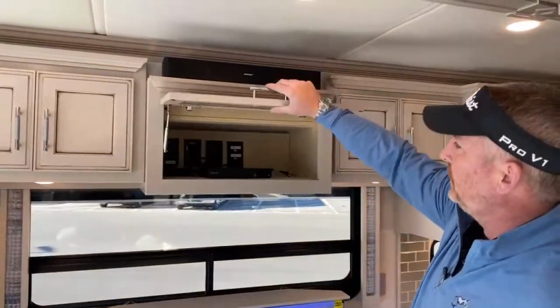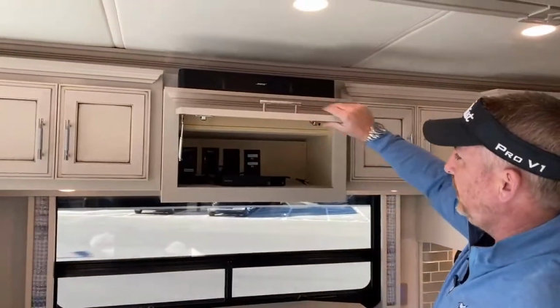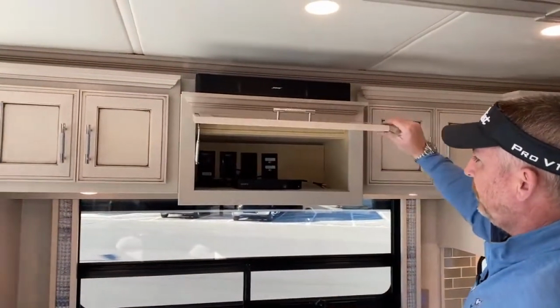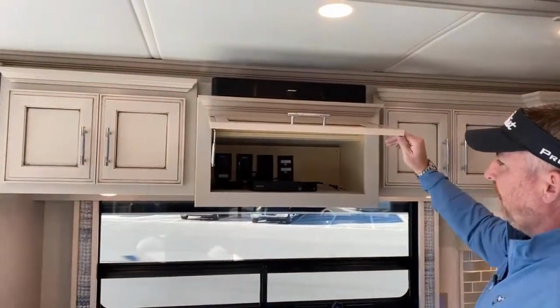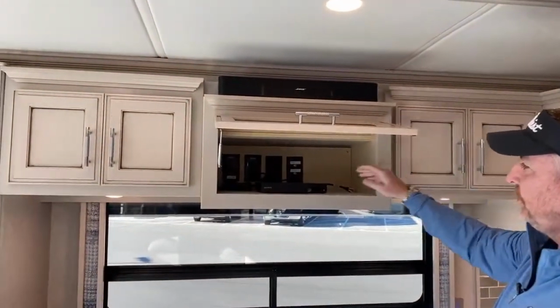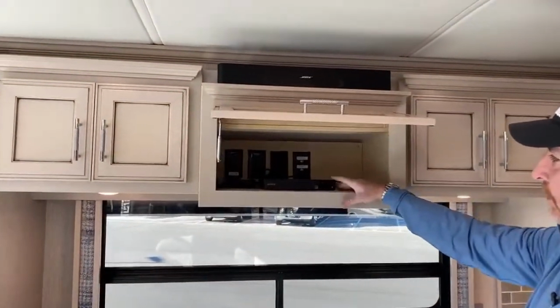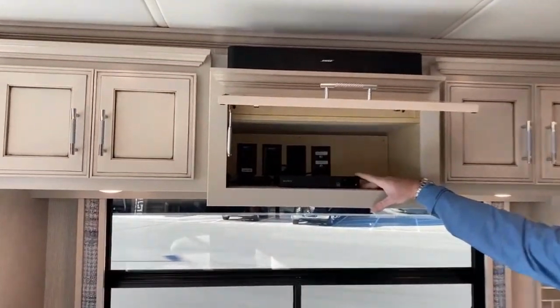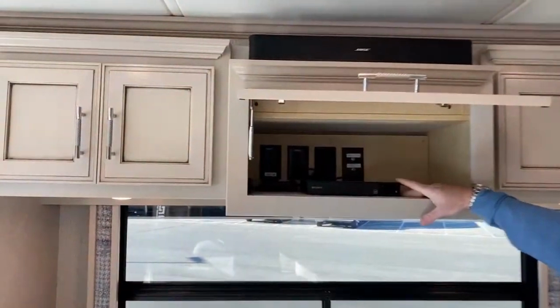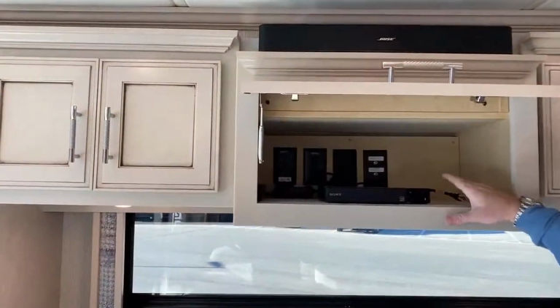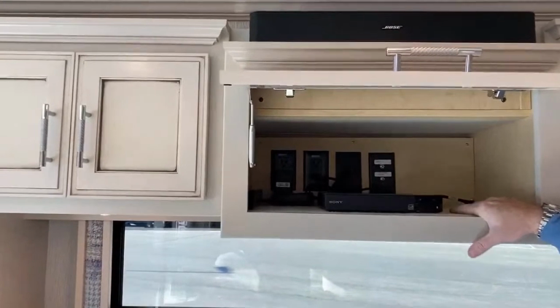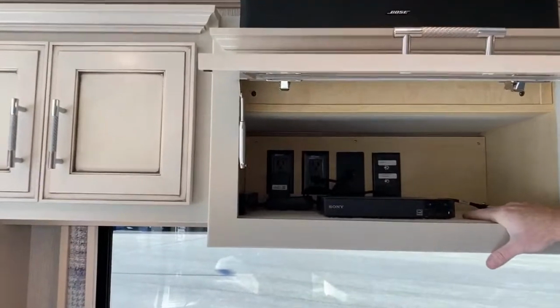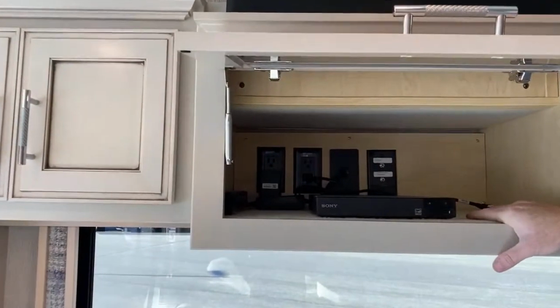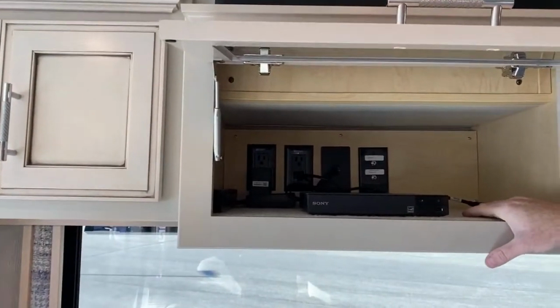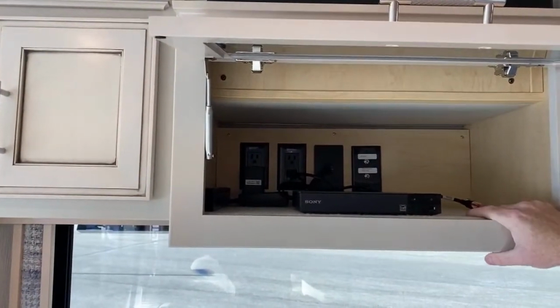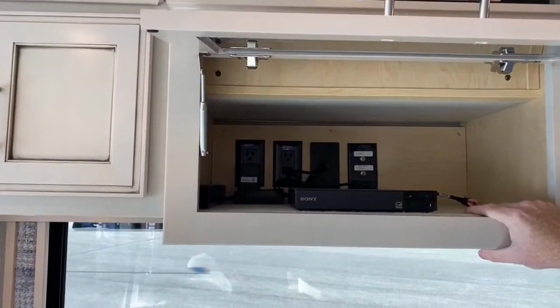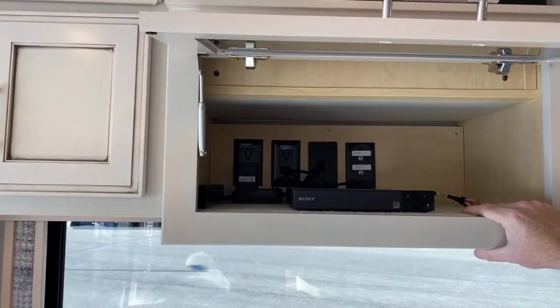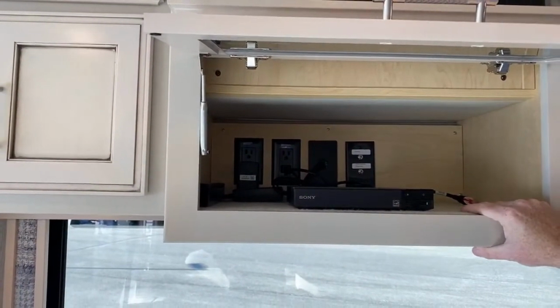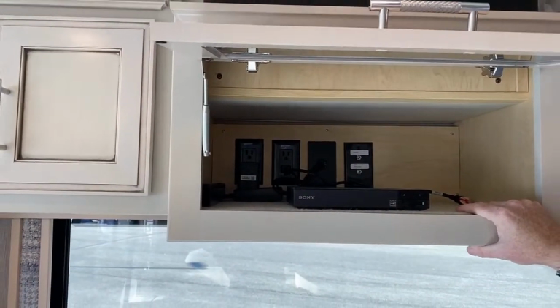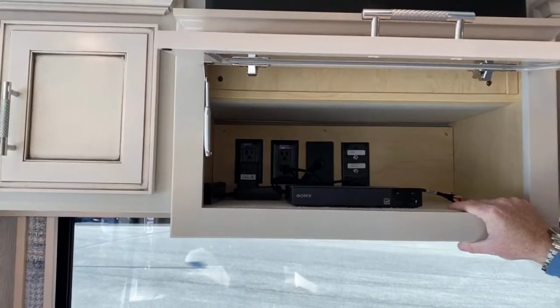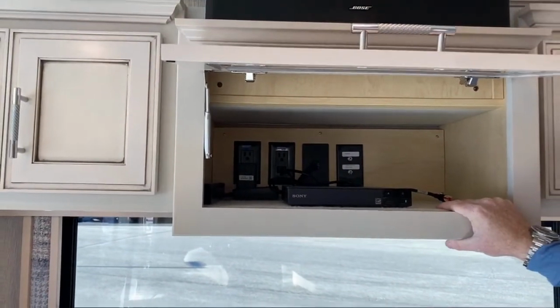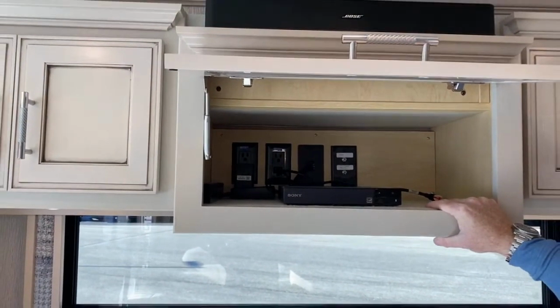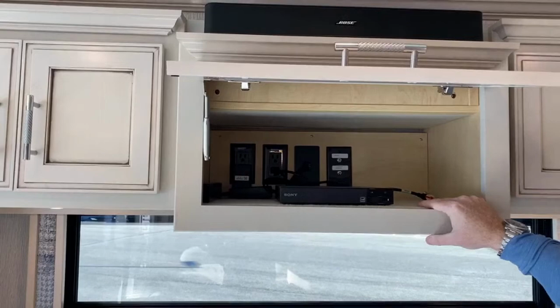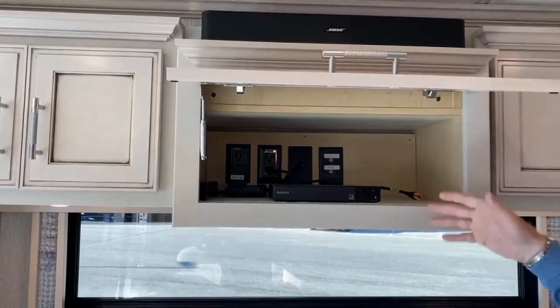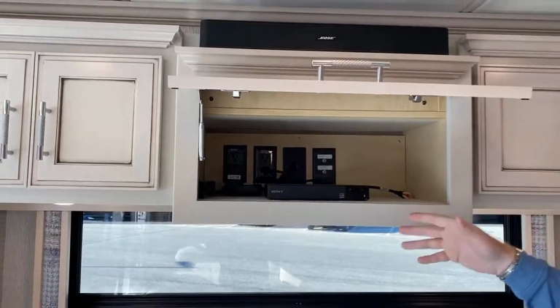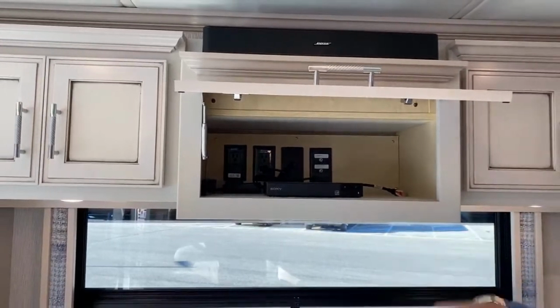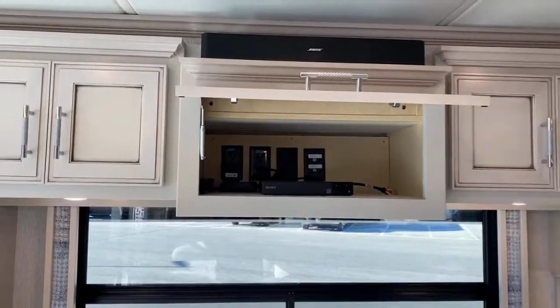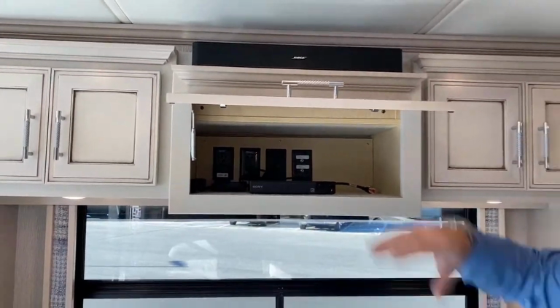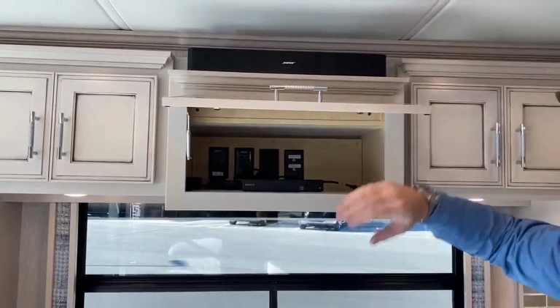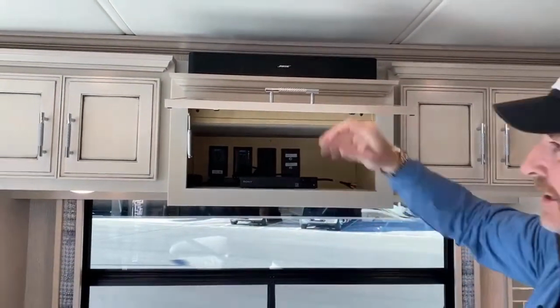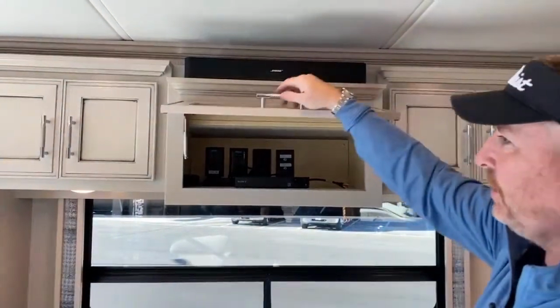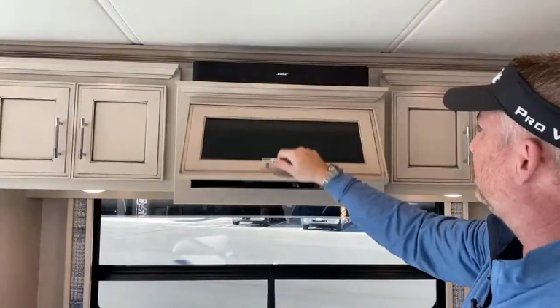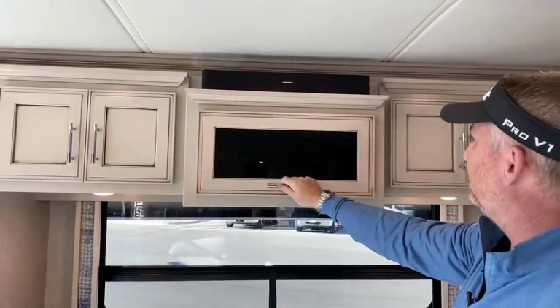In here you also have a Sony Blu-ray player. This particular coach was ordered with the Winegard SK-300 satellite system set up for DirecTV, but if you're with Dish Network, it can be converted over pretty easily.